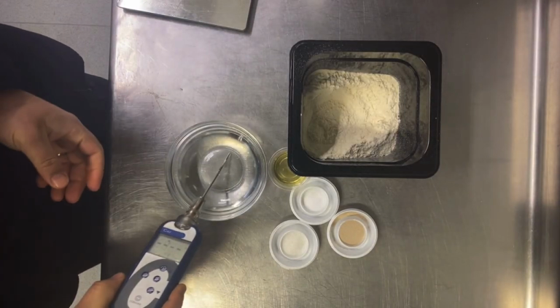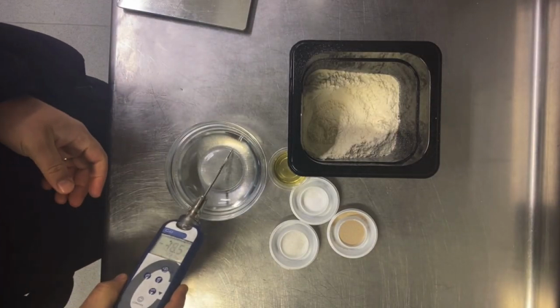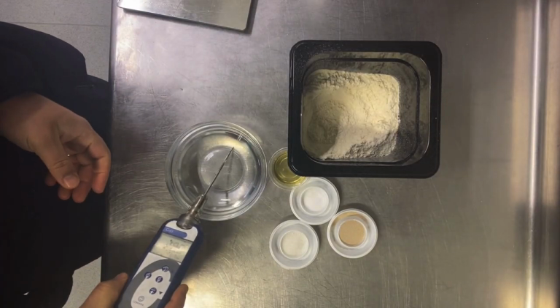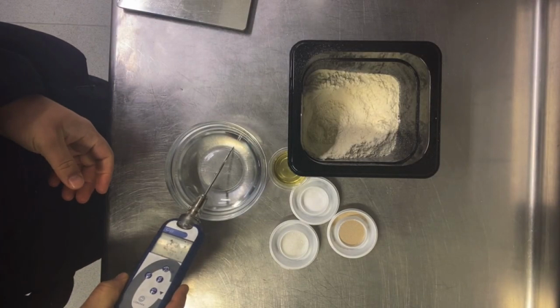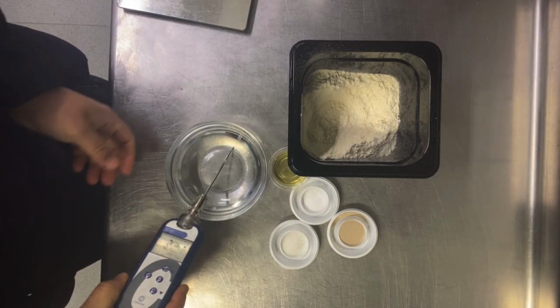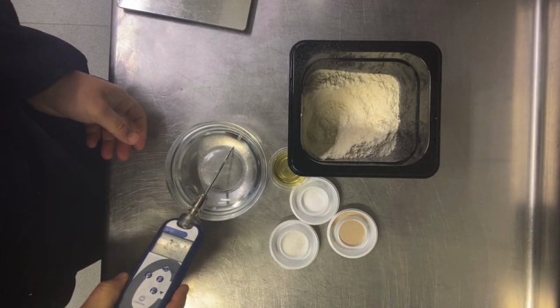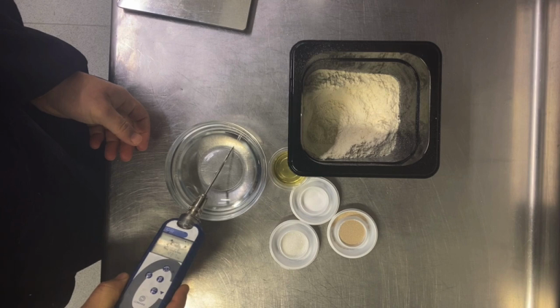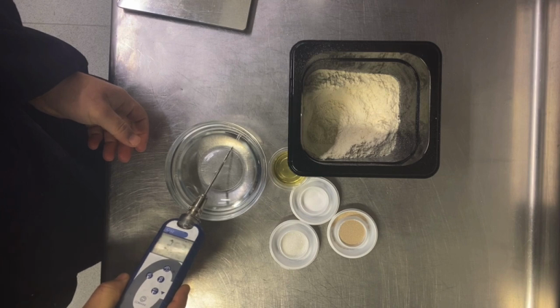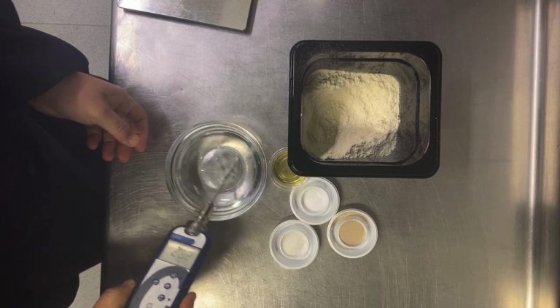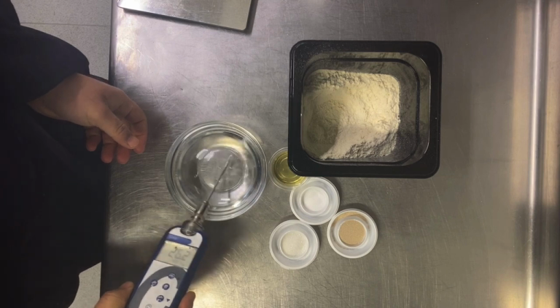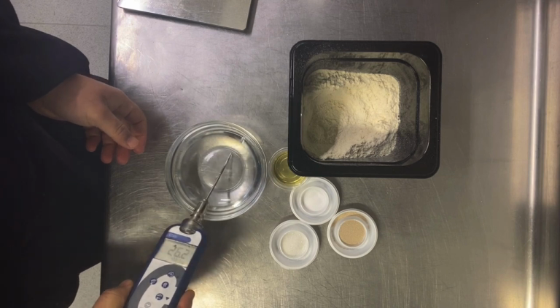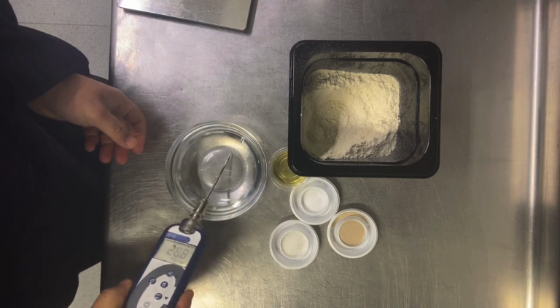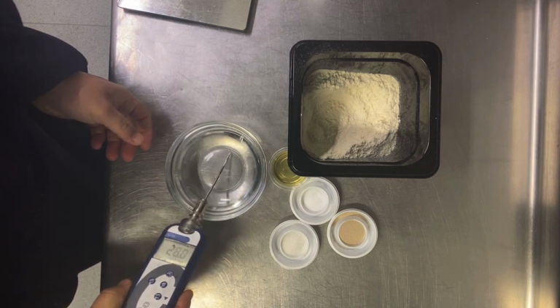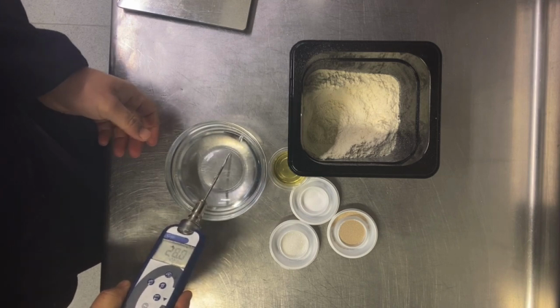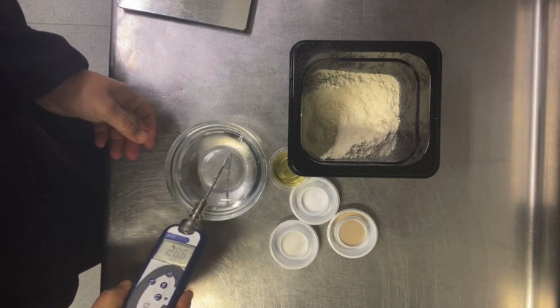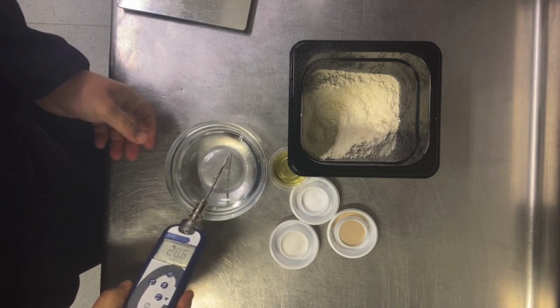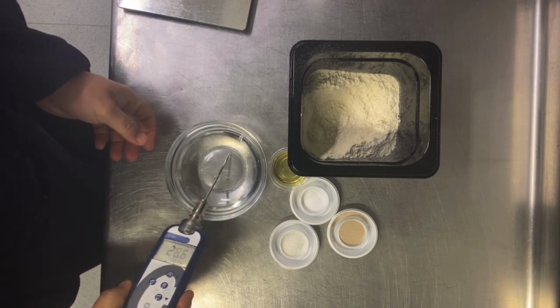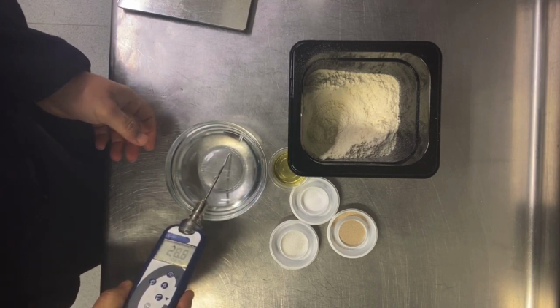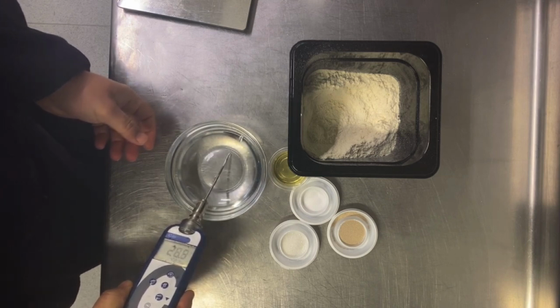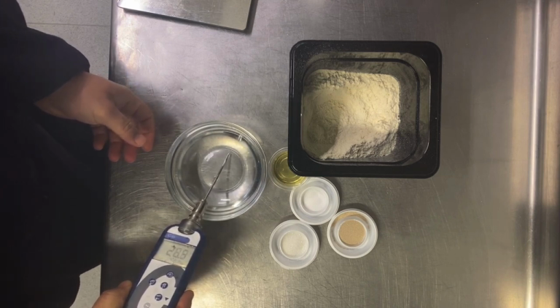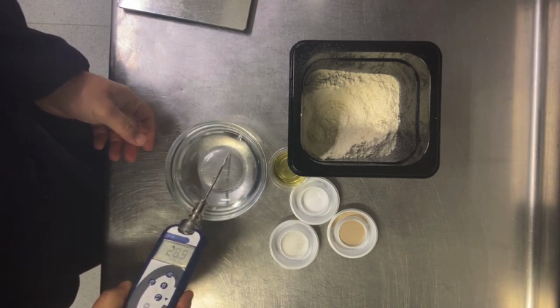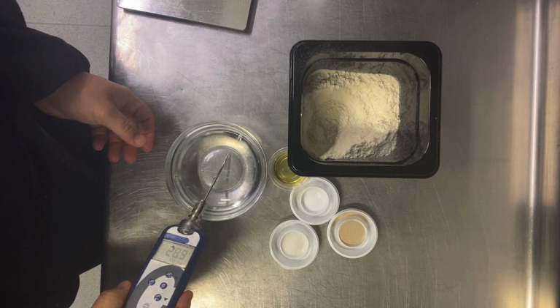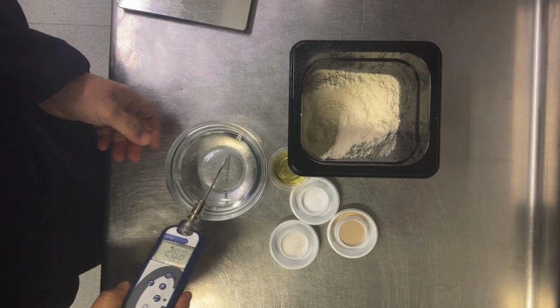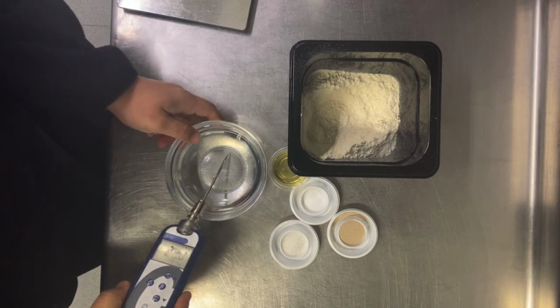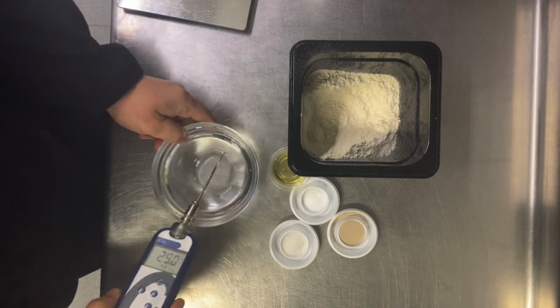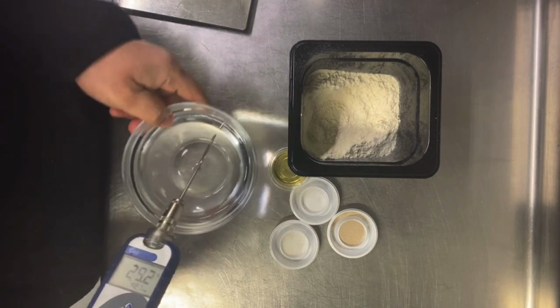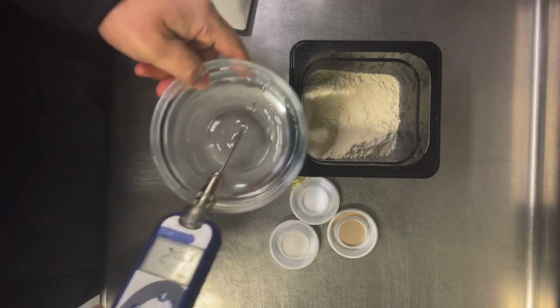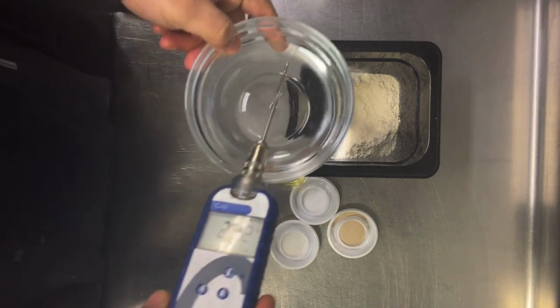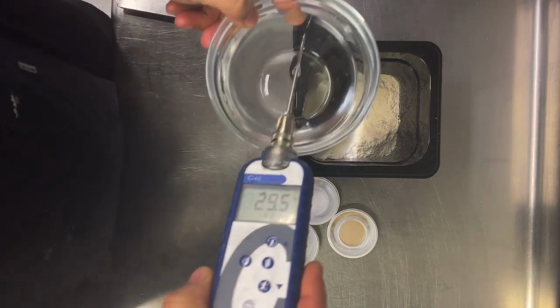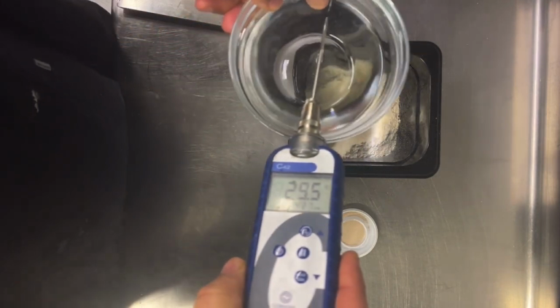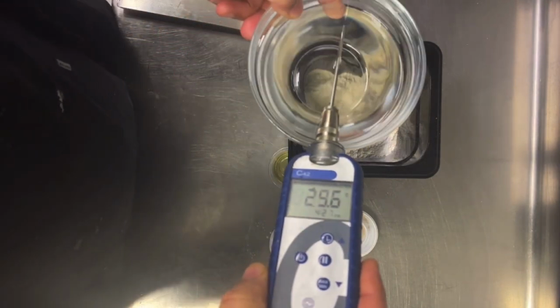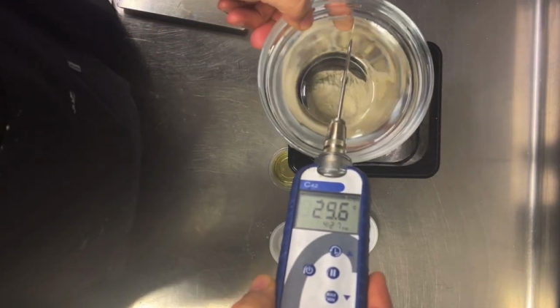500g flour, 8g salt, 300ml warm water, 10g yeast, 10g sugar, 30ml oil.